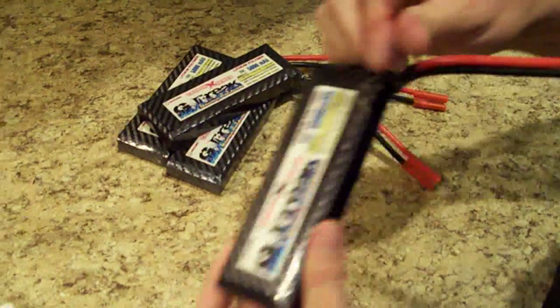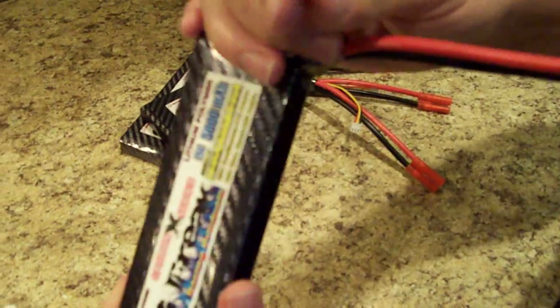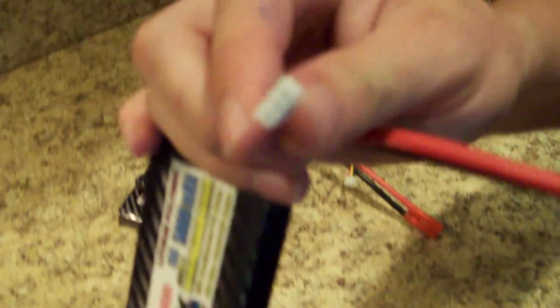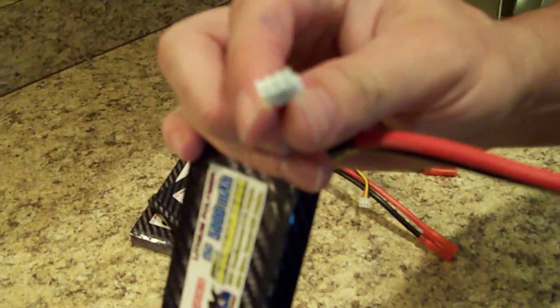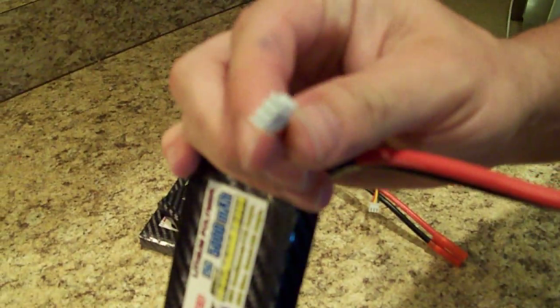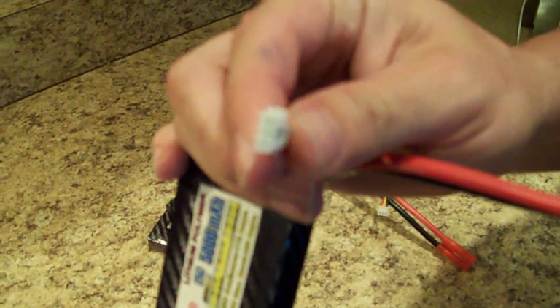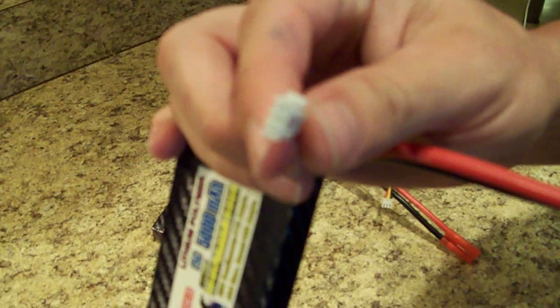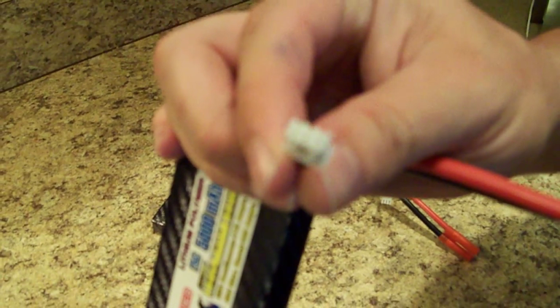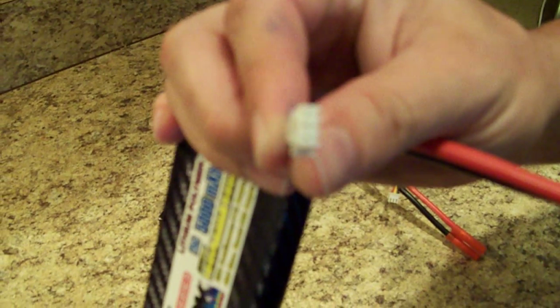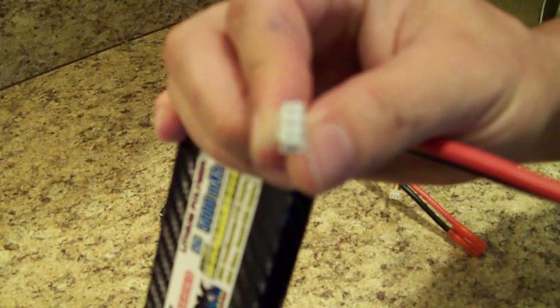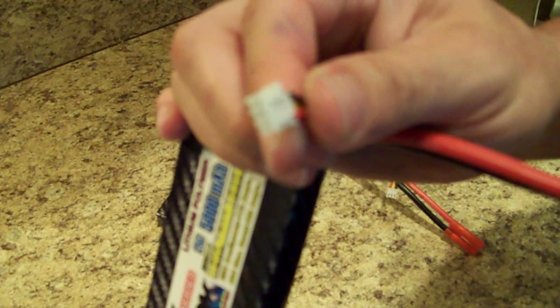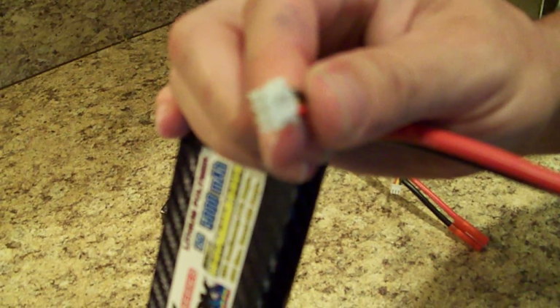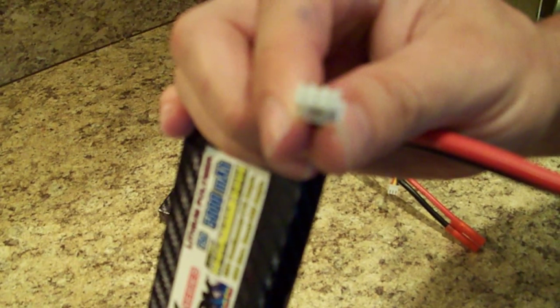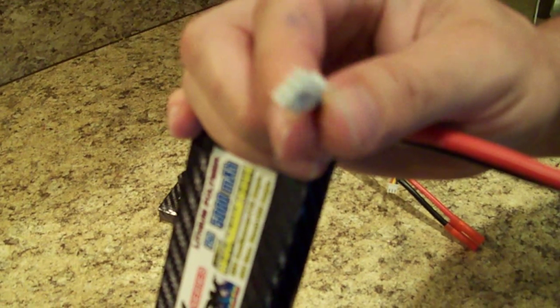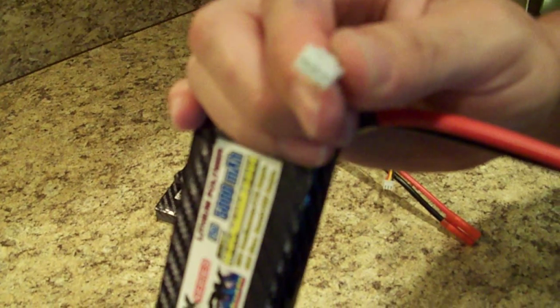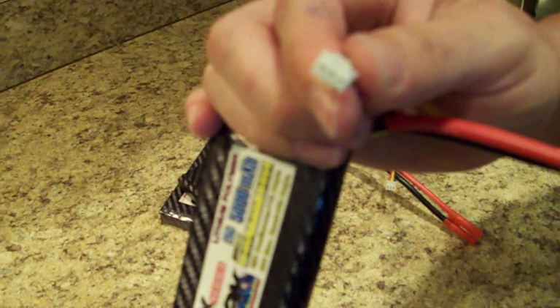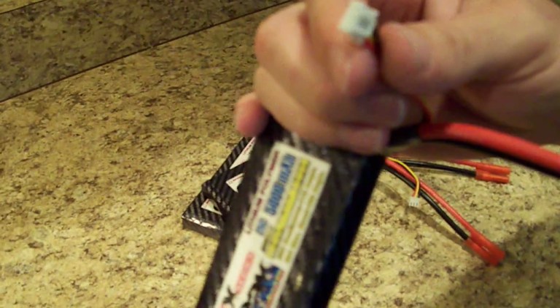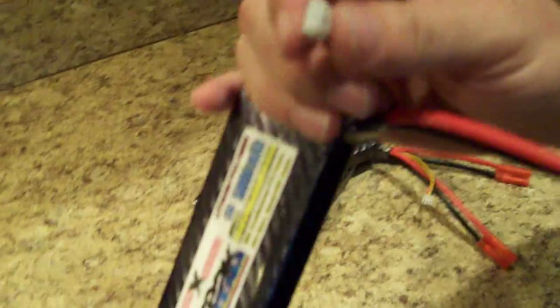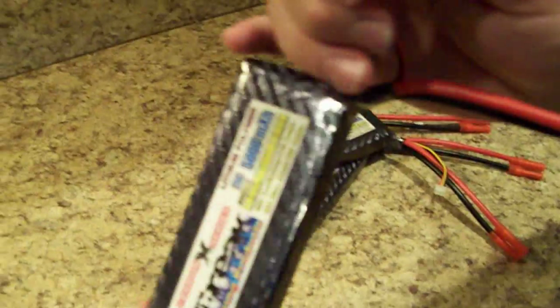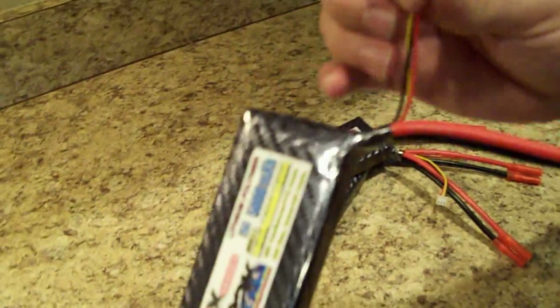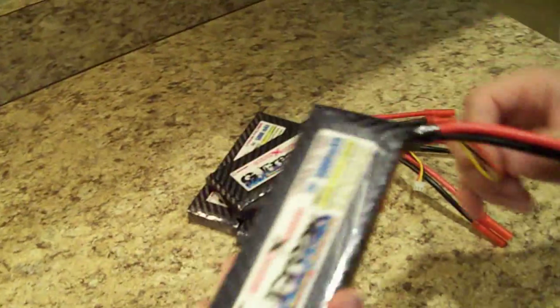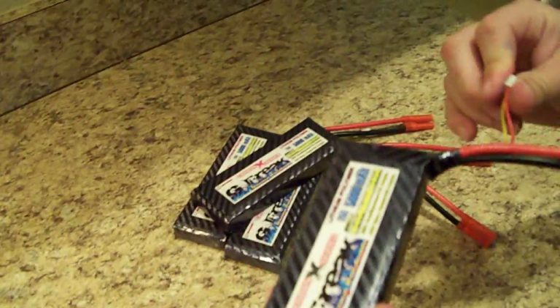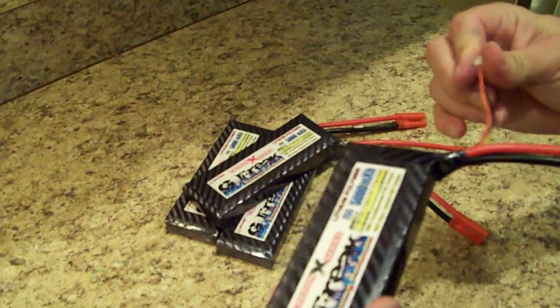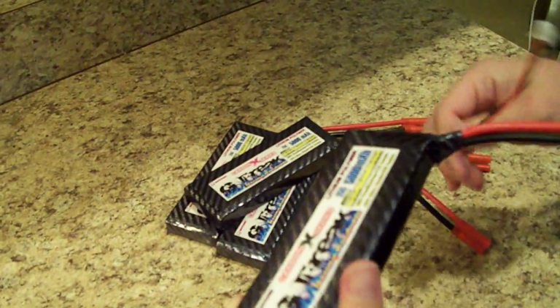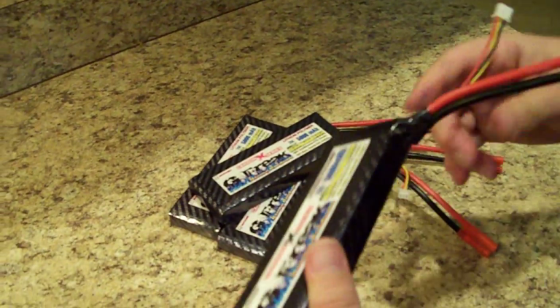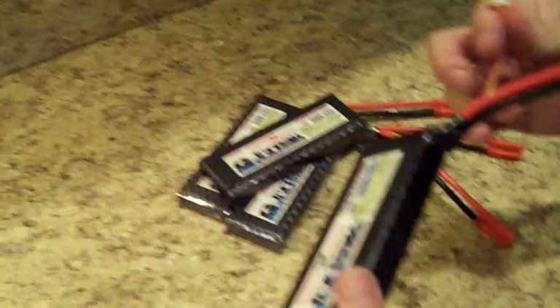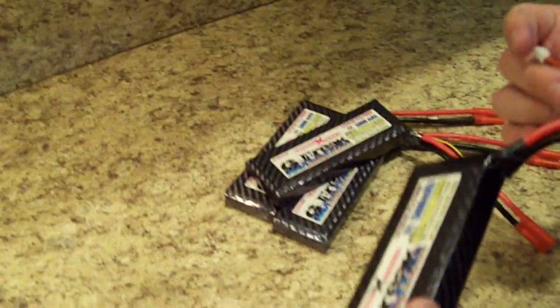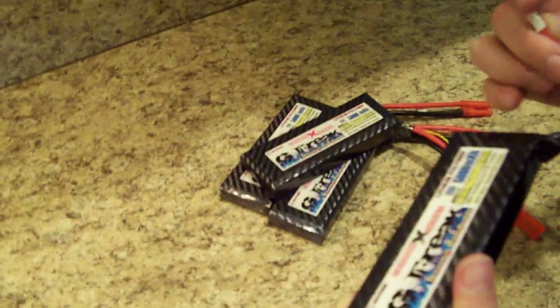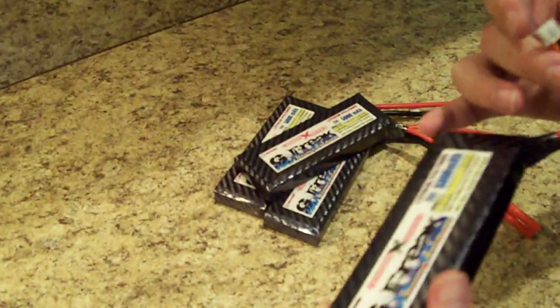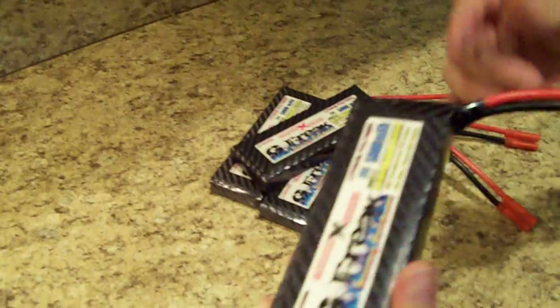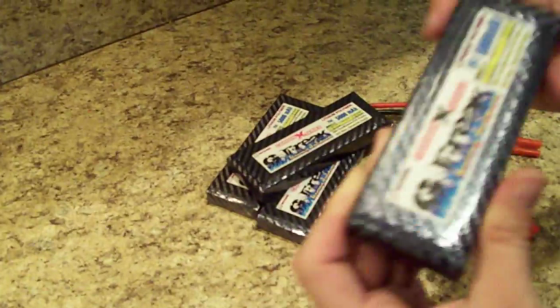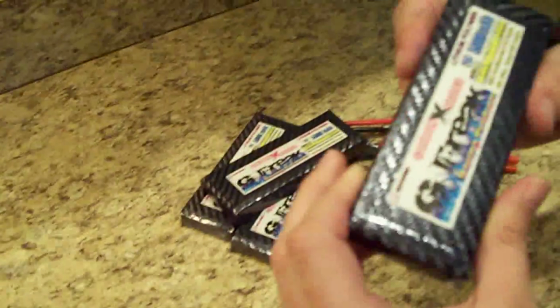The balance tap is a JST-XH balance tap — it's very common. All the major LiPo manufacturers use them: Hyperion, Max Amps, PolyQuest — just like those.